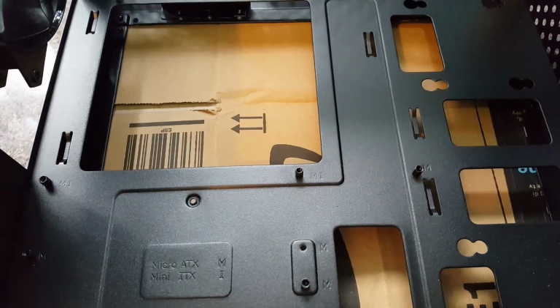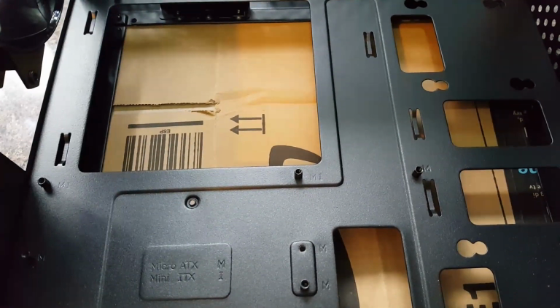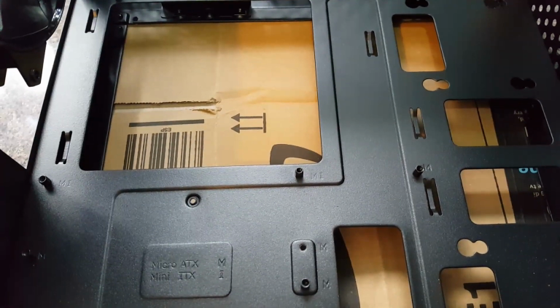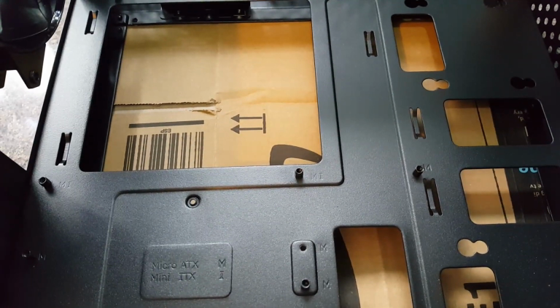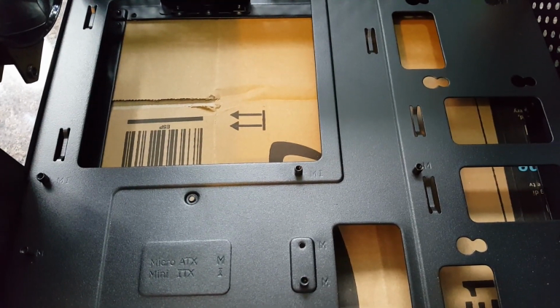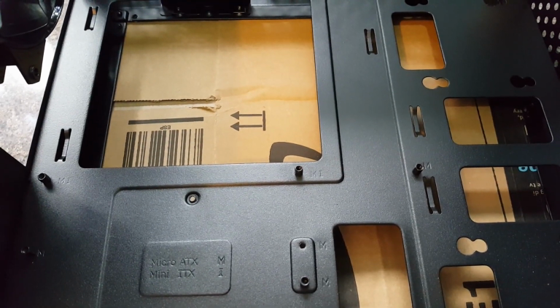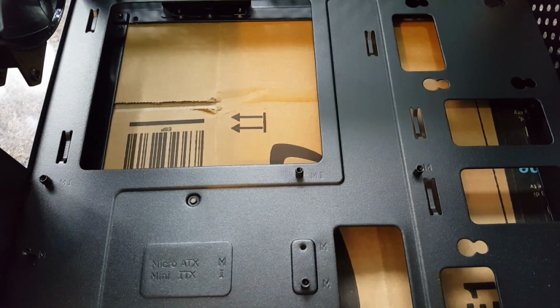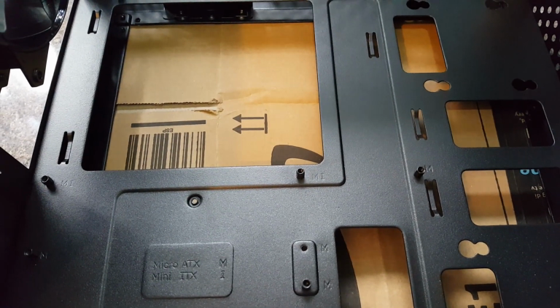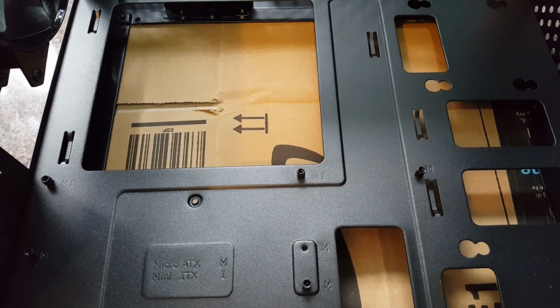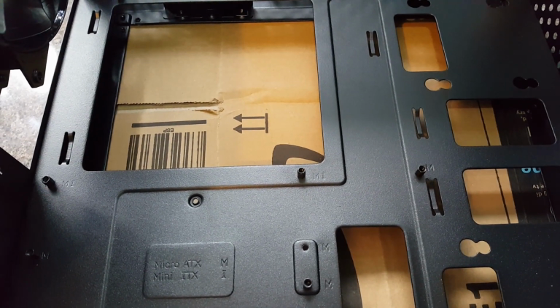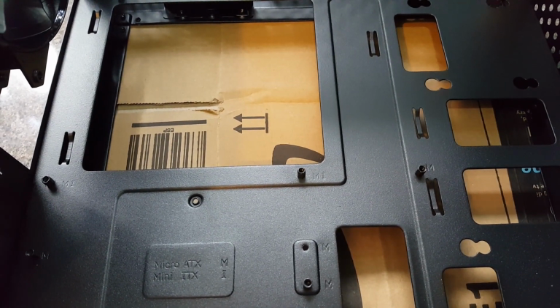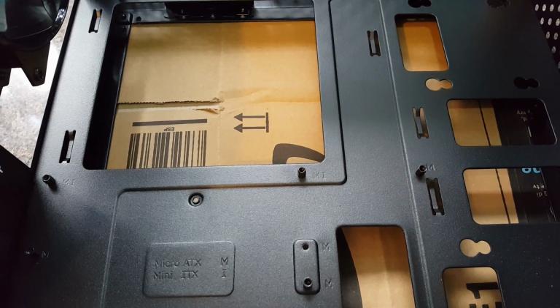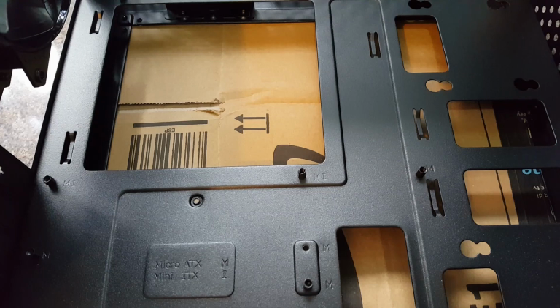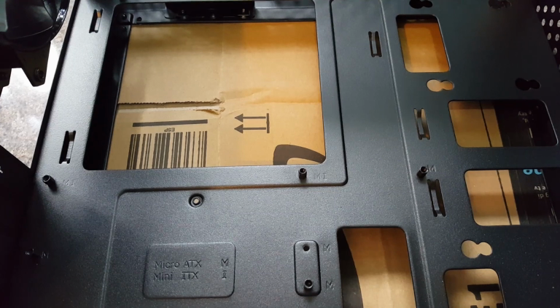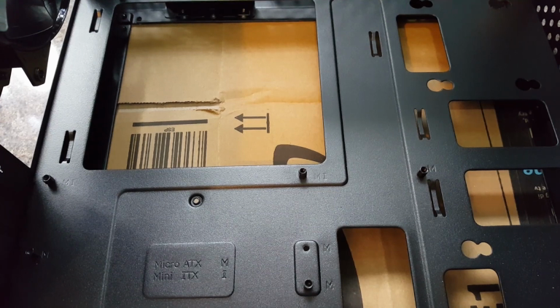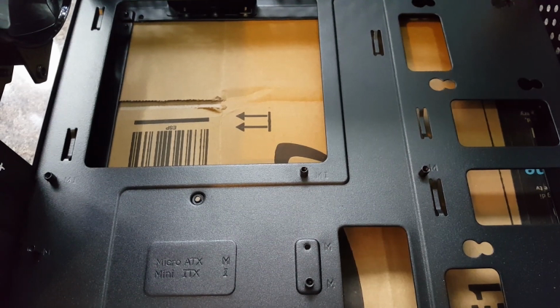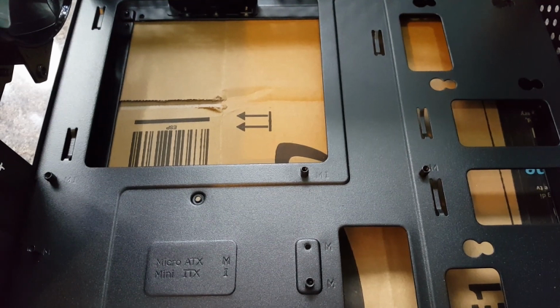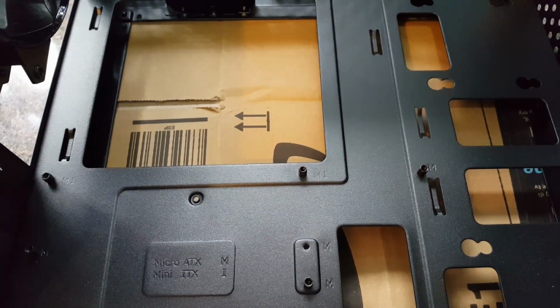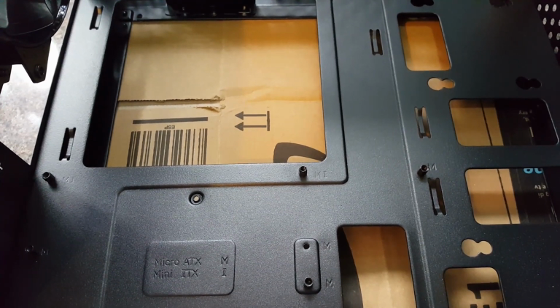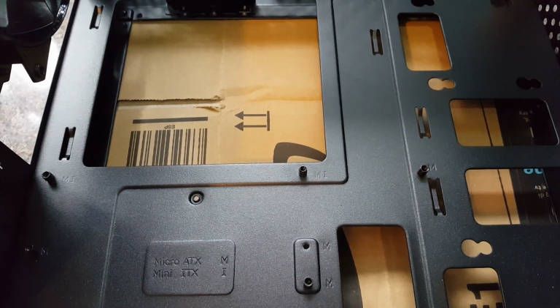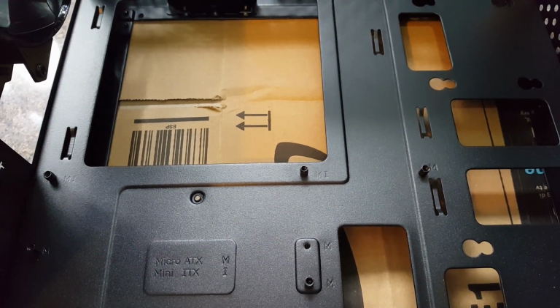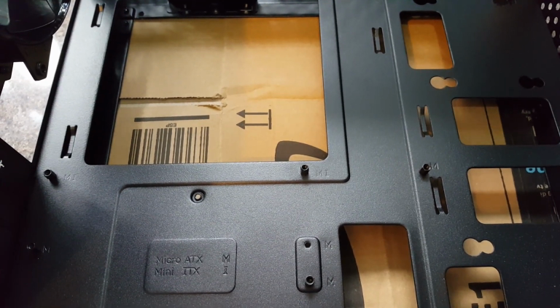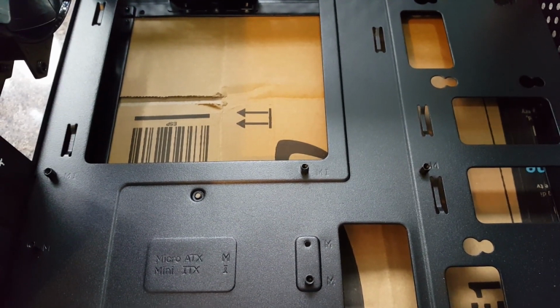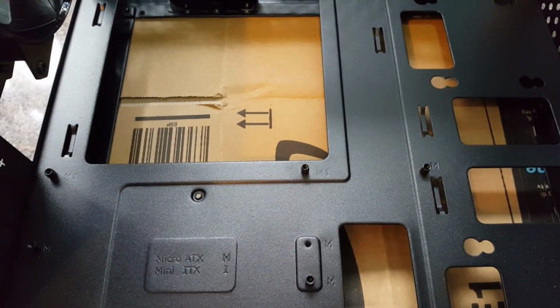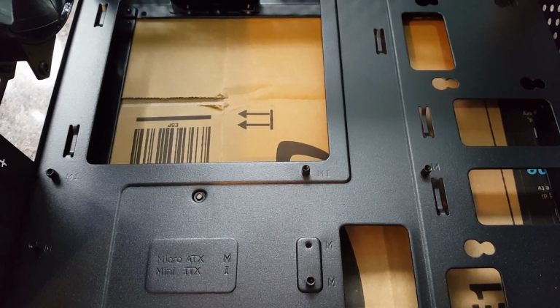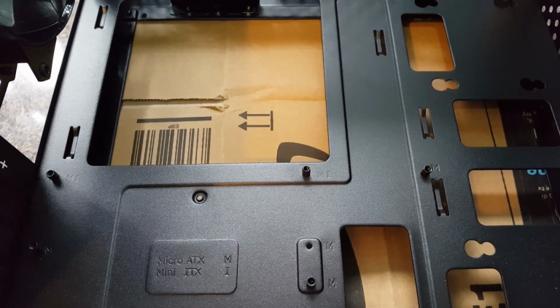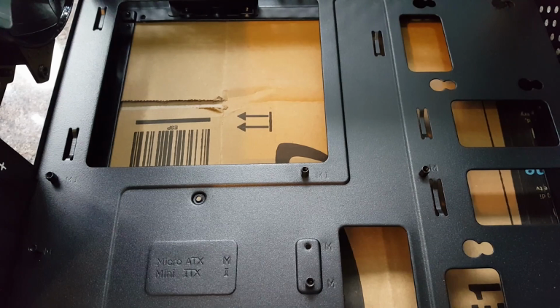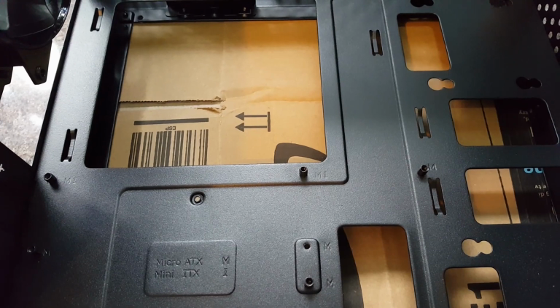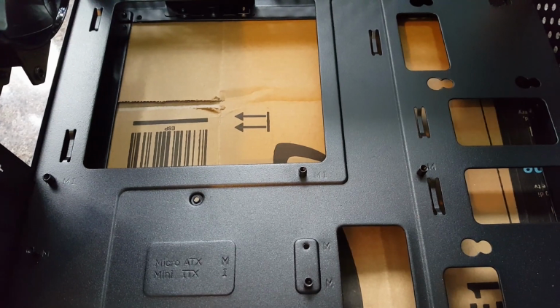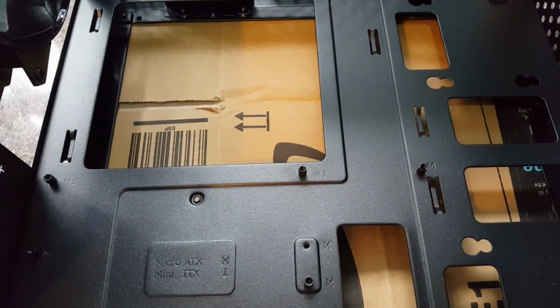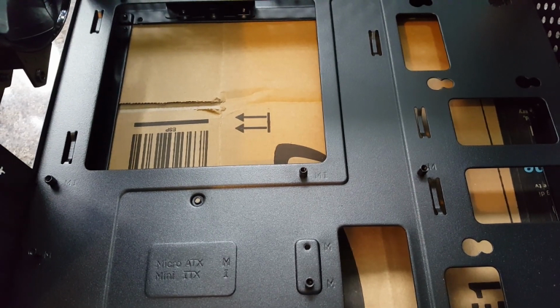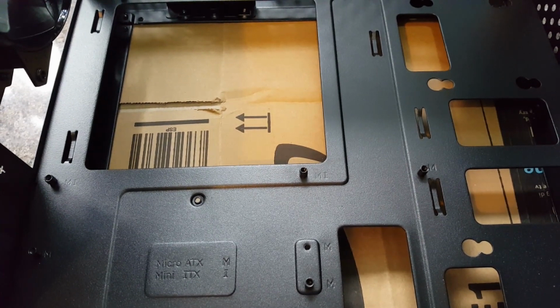That's eight standoffs in total. Remember that number — when you come to secure the motherboard you know exactly how many screws you need, and you can double-count to make sure all of them are accounted for.